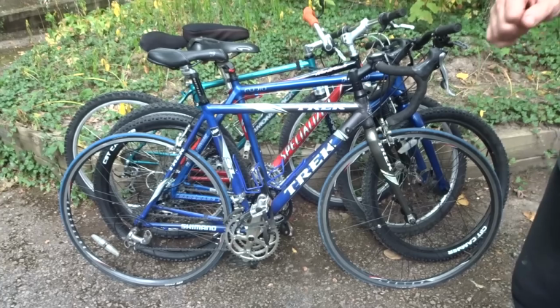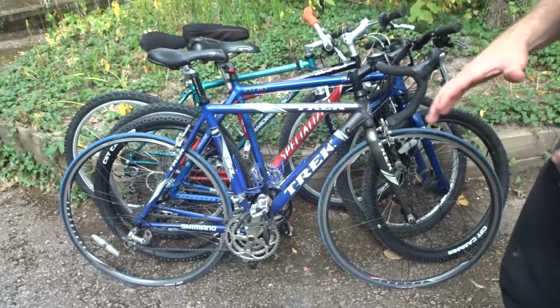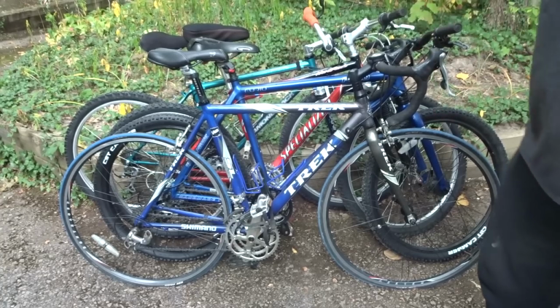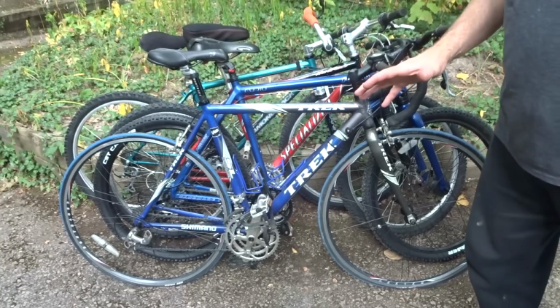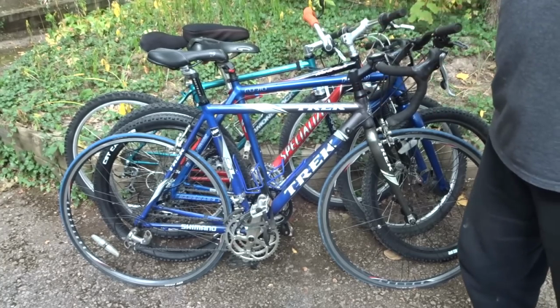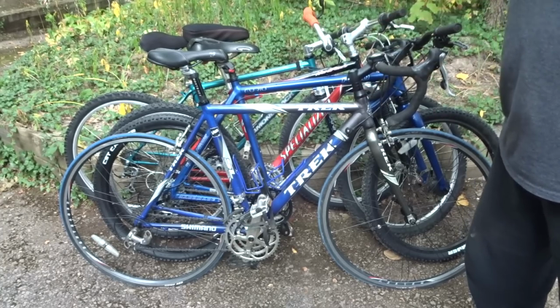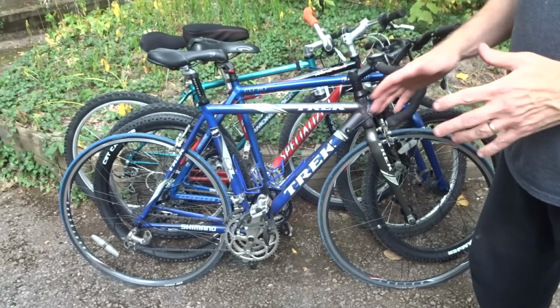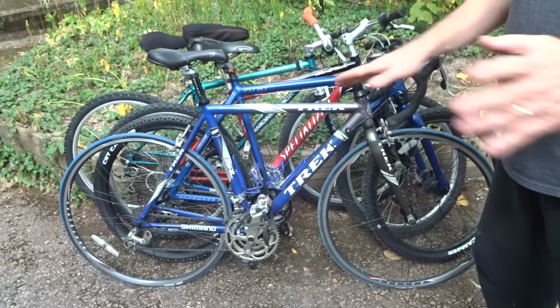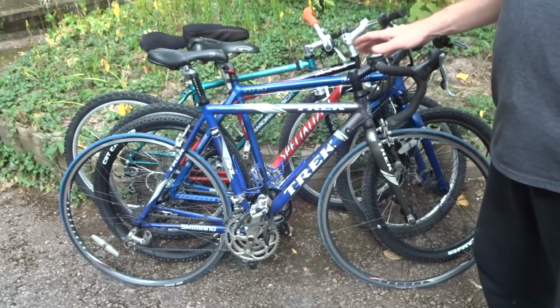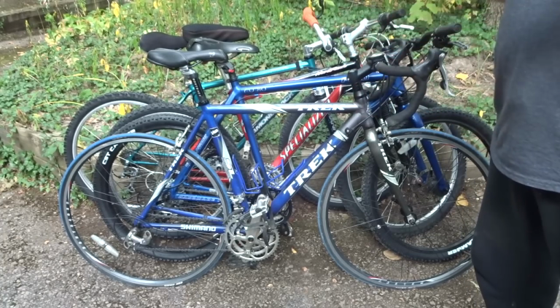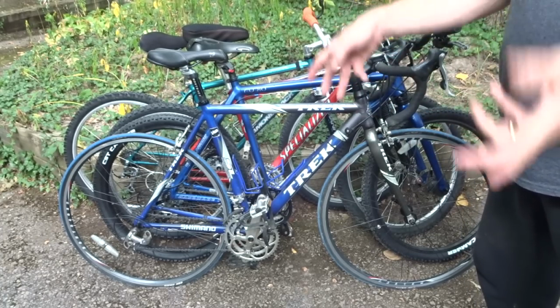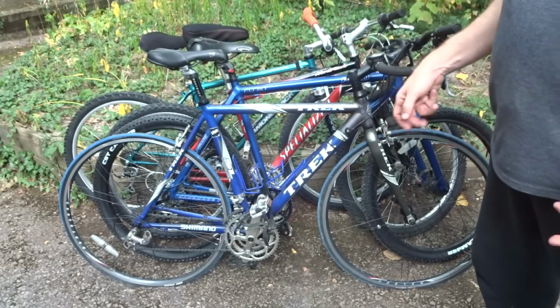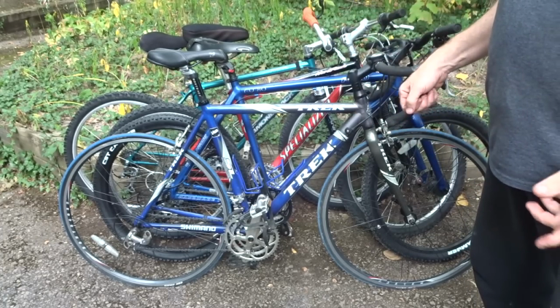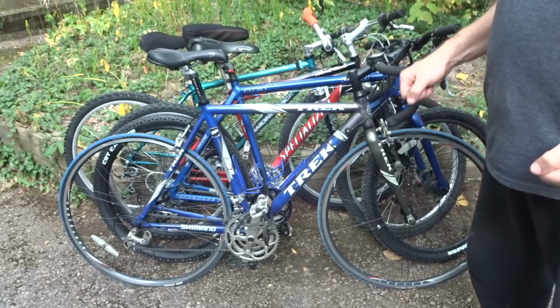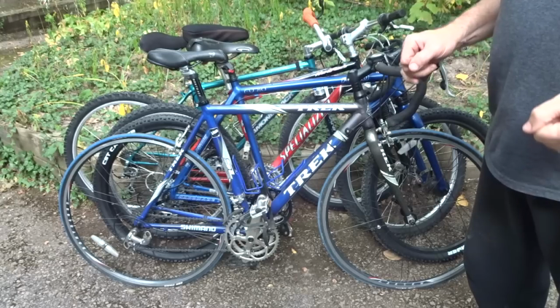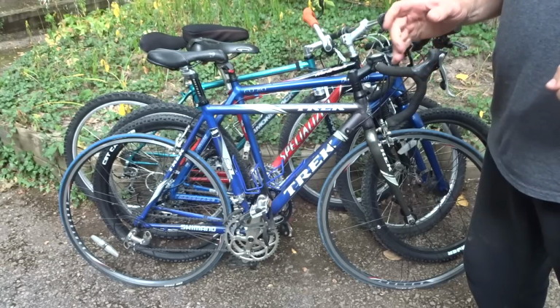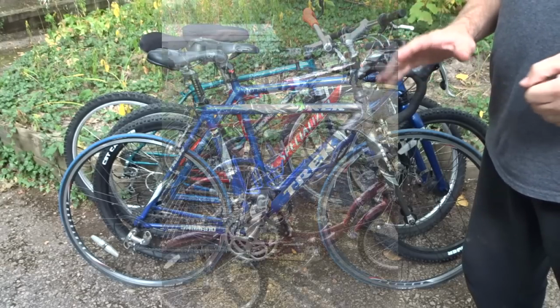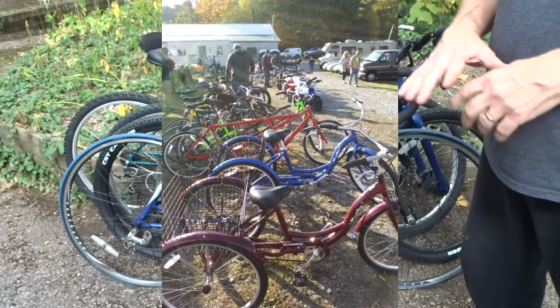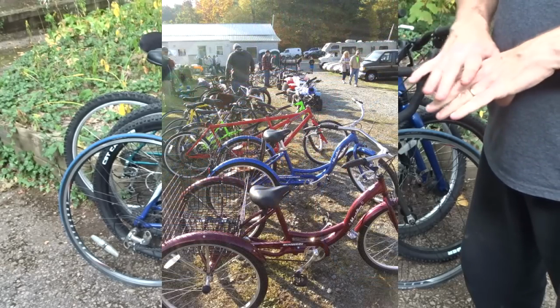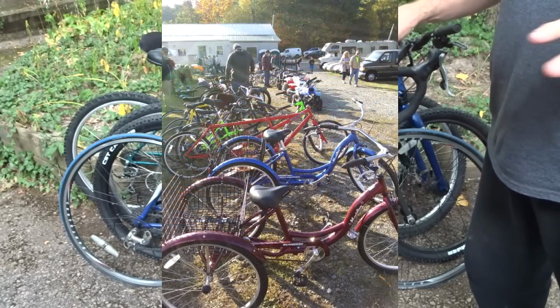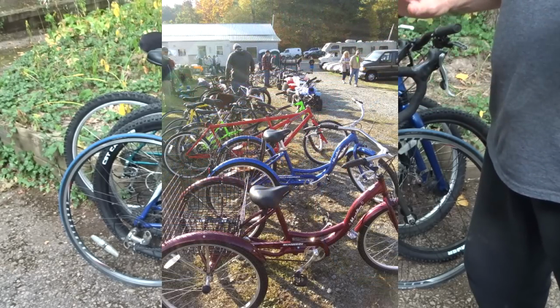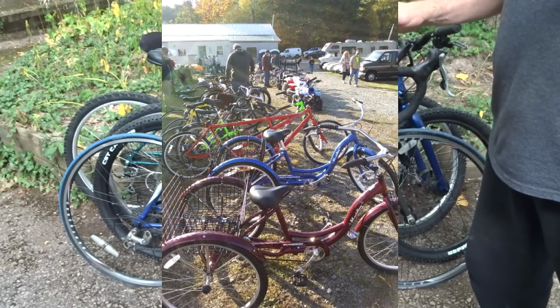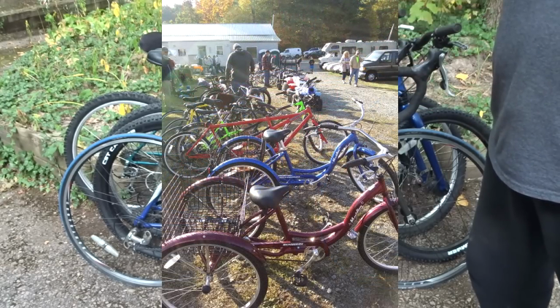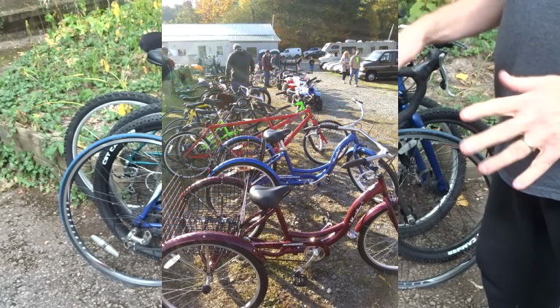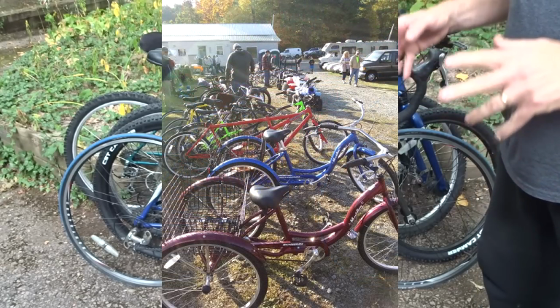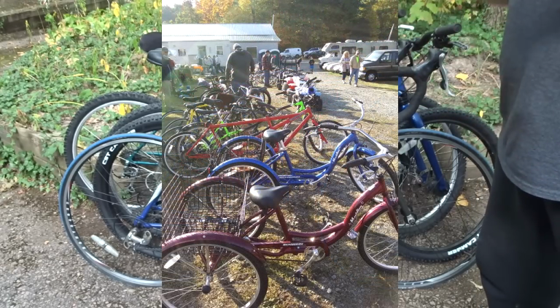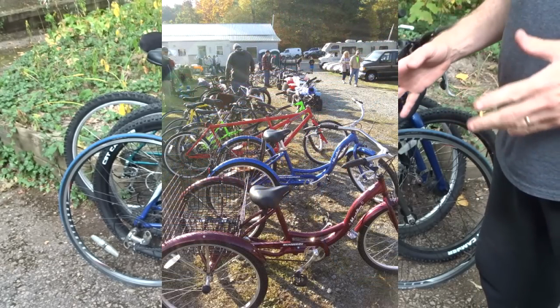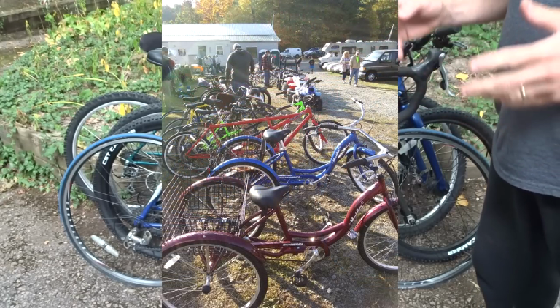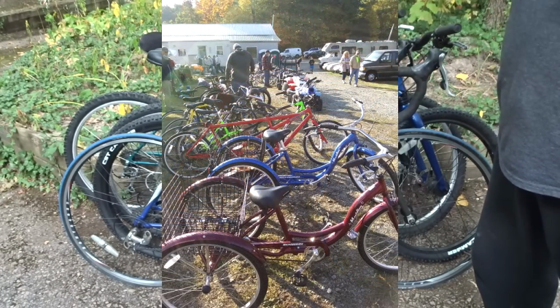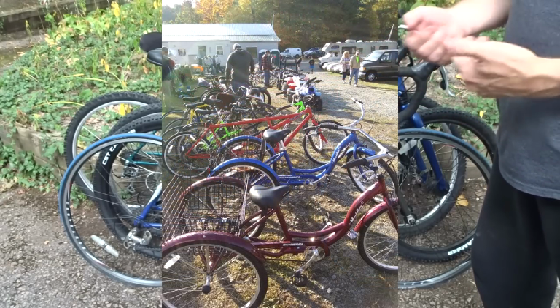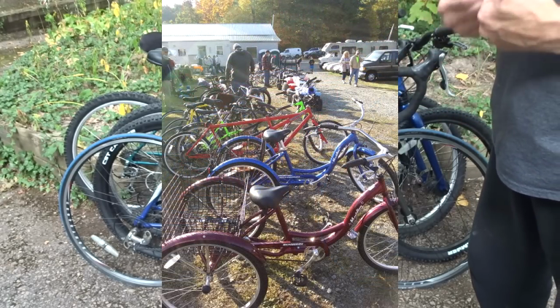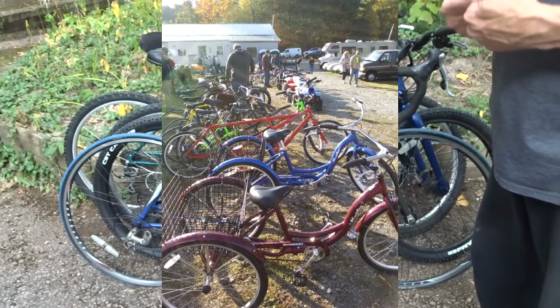Hey viewers! Last Saturday I went to an auction and had a total blast. It's been years since I've been to a live auction. They had 40 or 50 bikes there and I went with a goal to buy some bikes that I could use to make some videos.